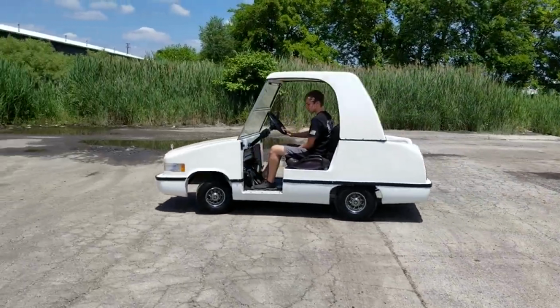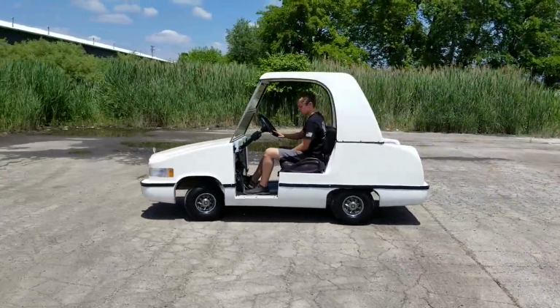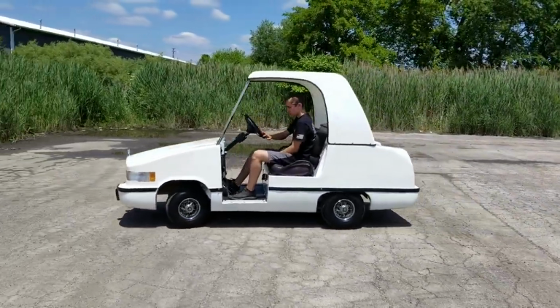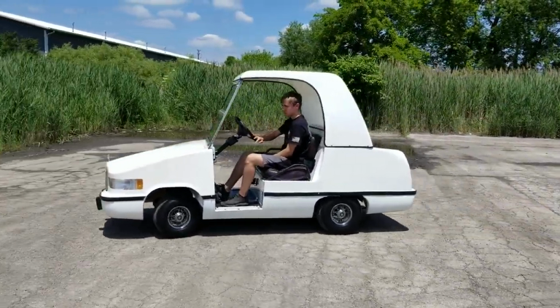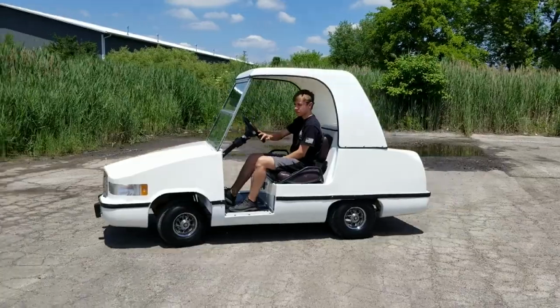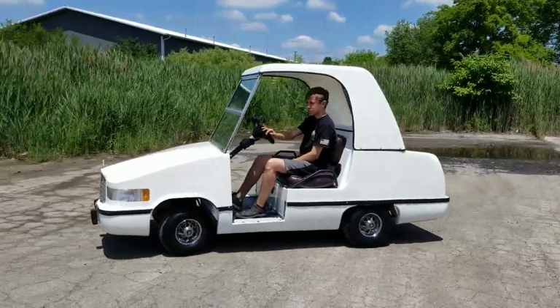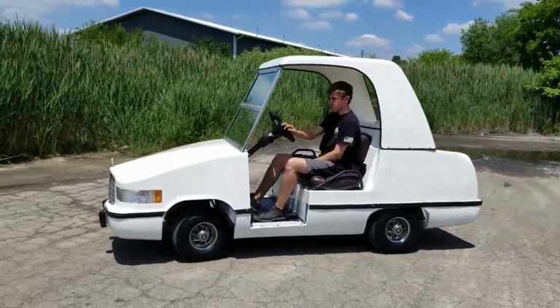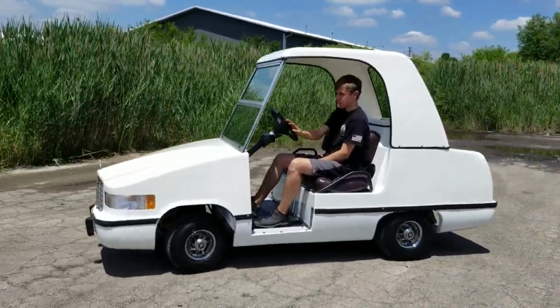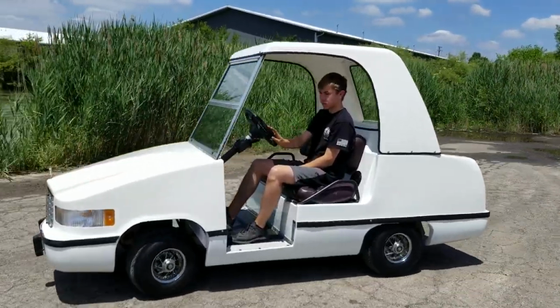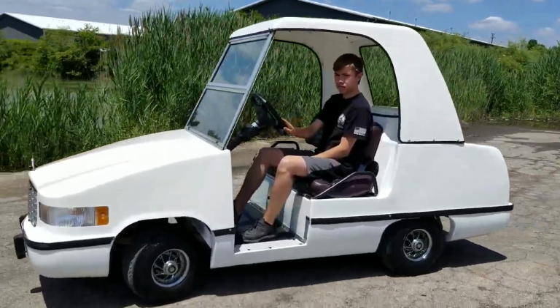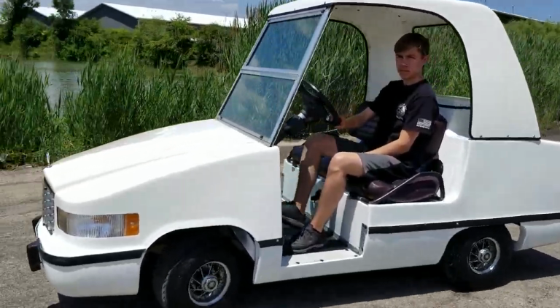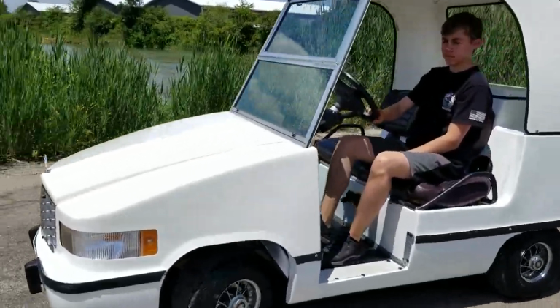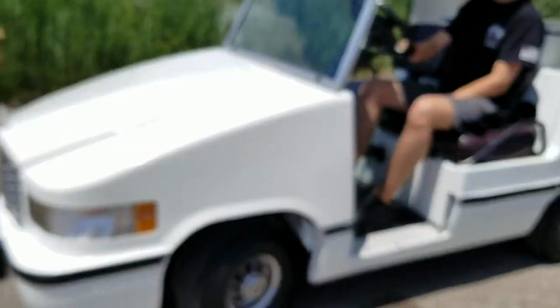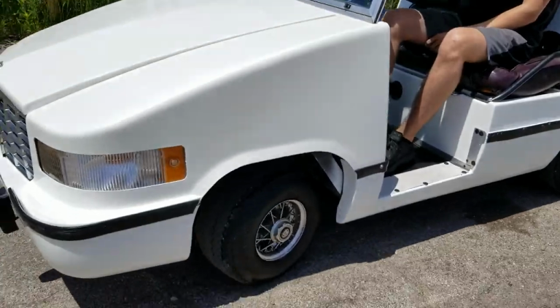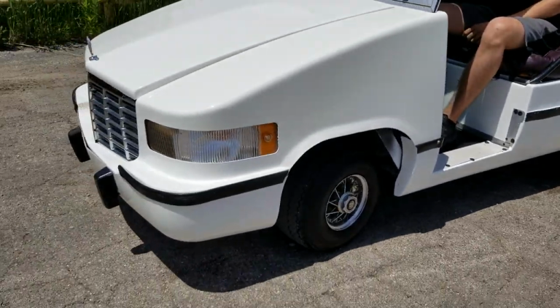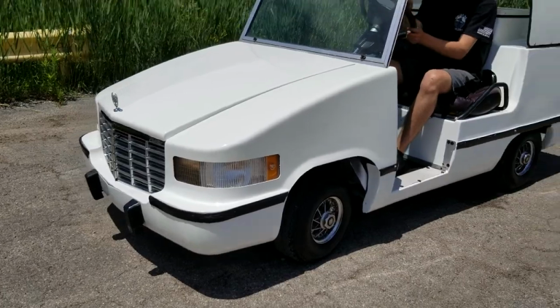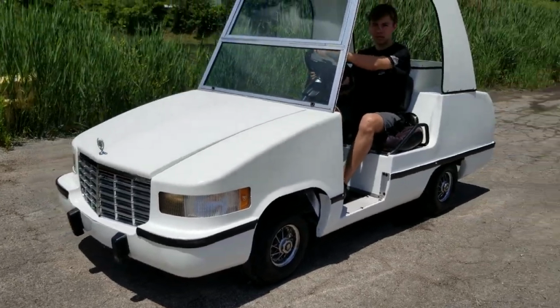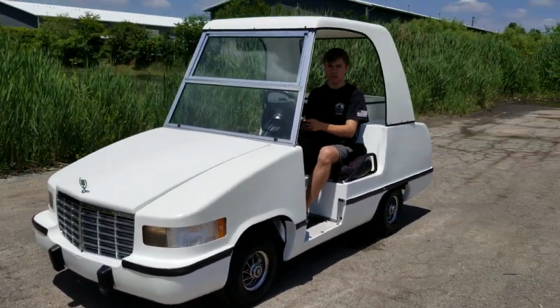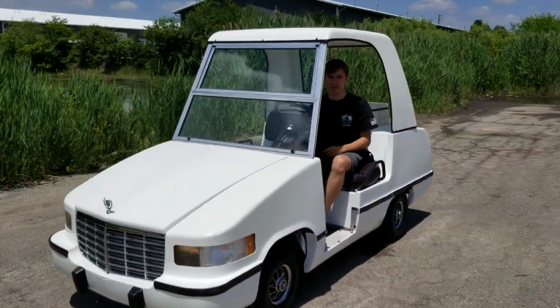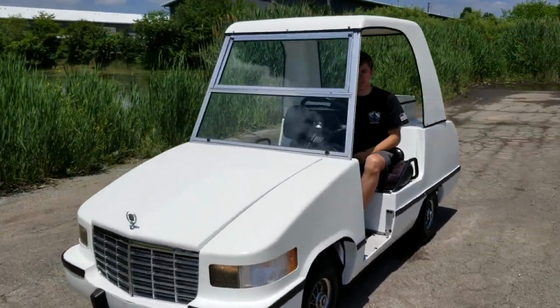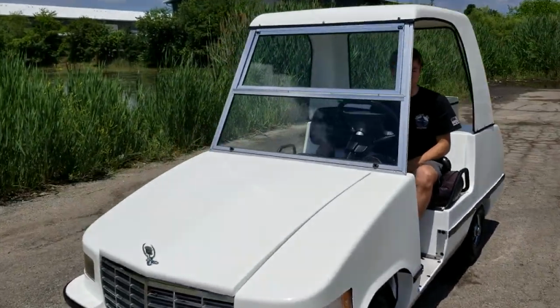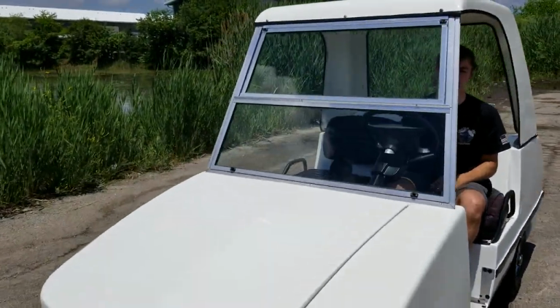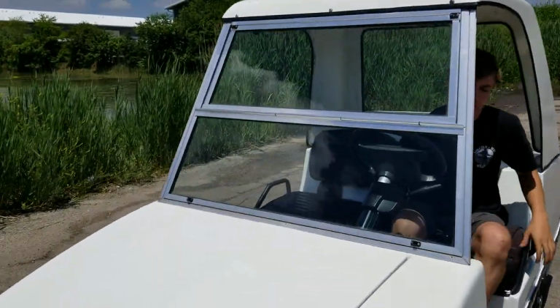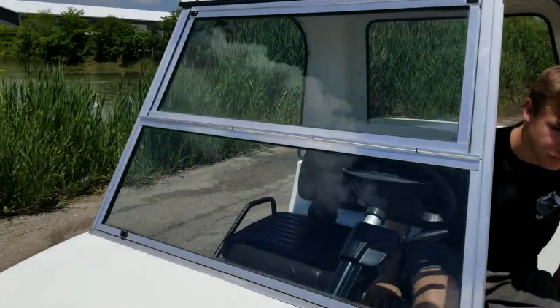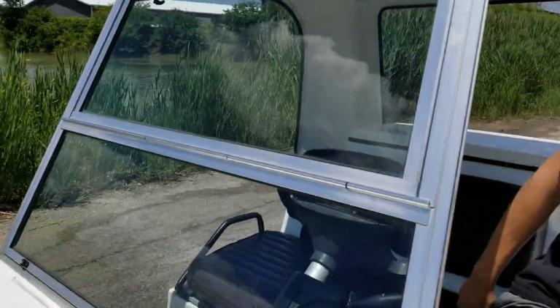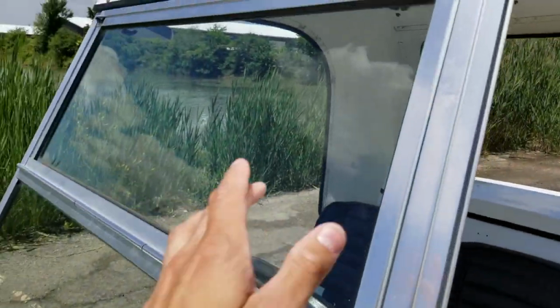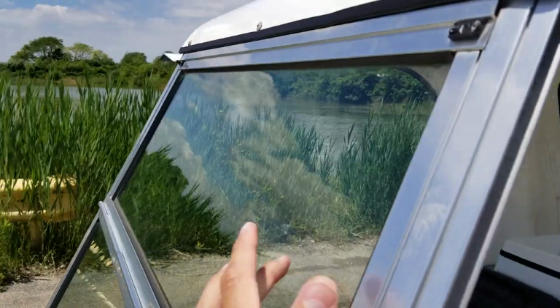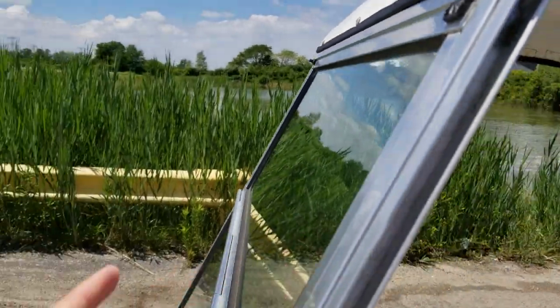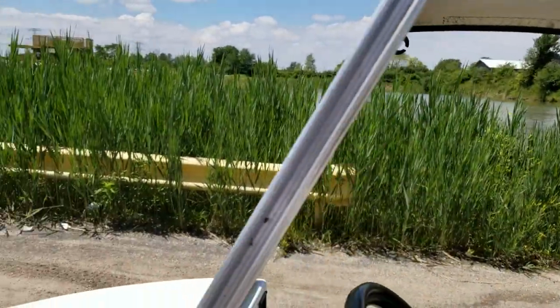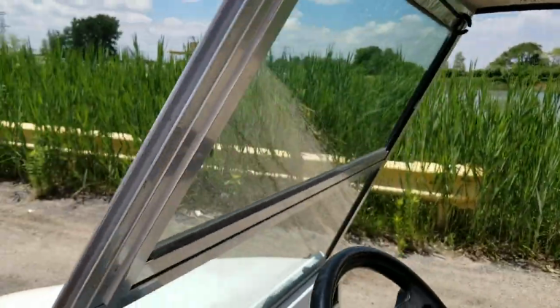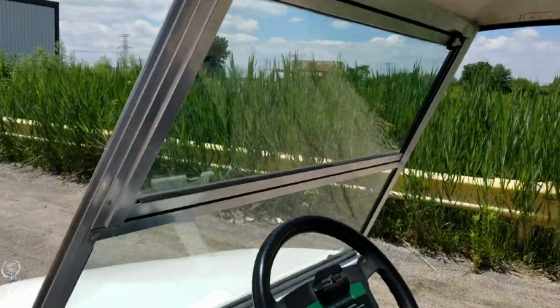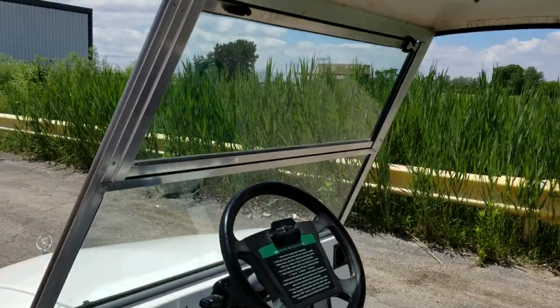This is a reconditioned golf cart — it's got a brand new paint job on it, it's got the flip down windshield as well, and this is true glass on the front.